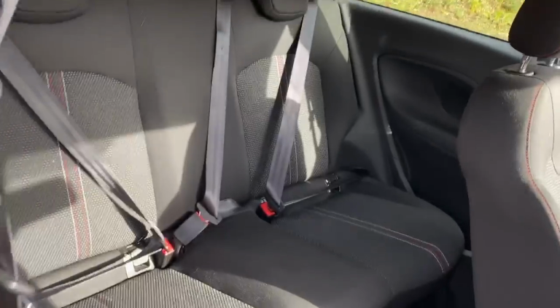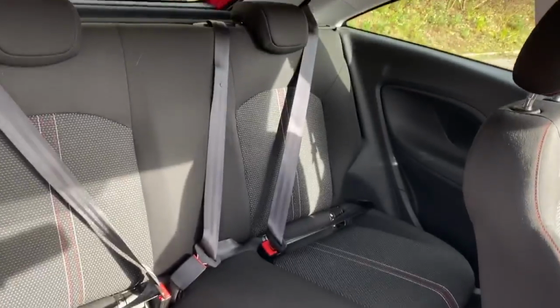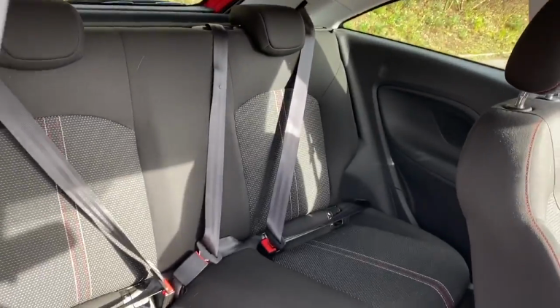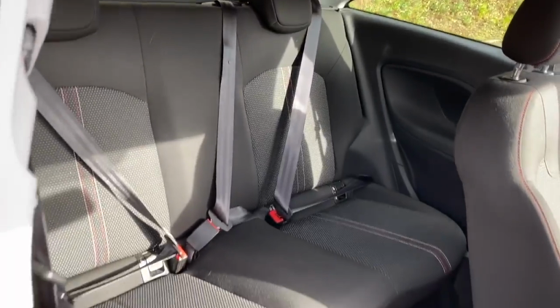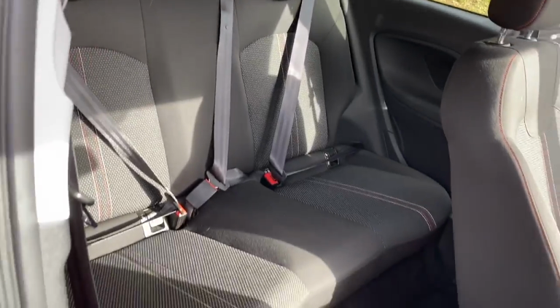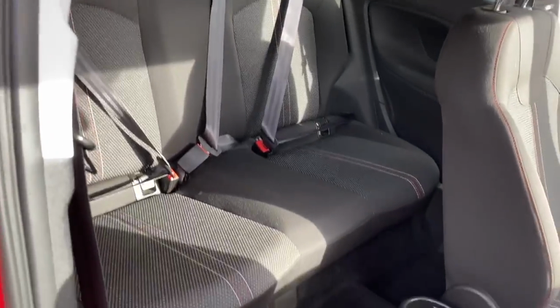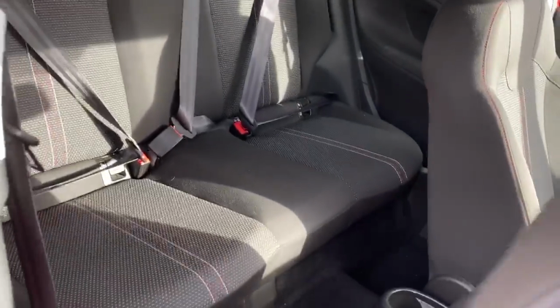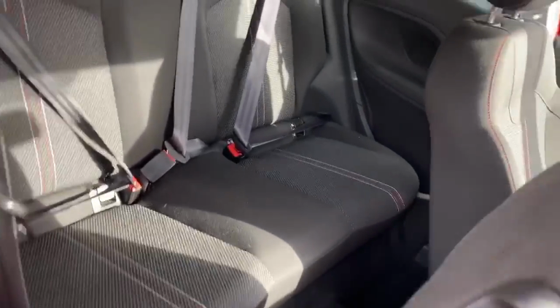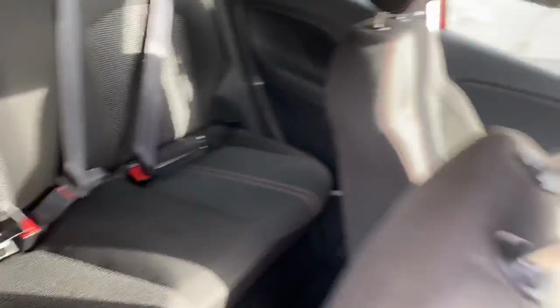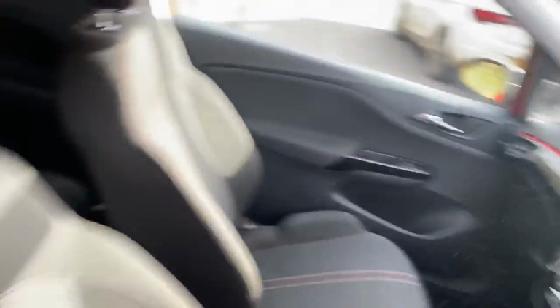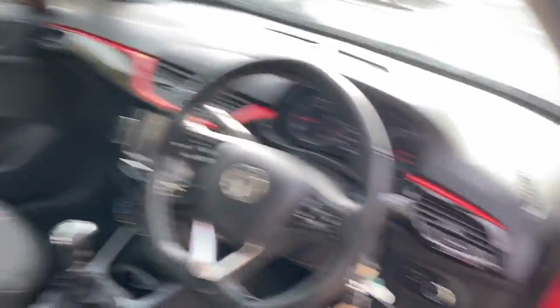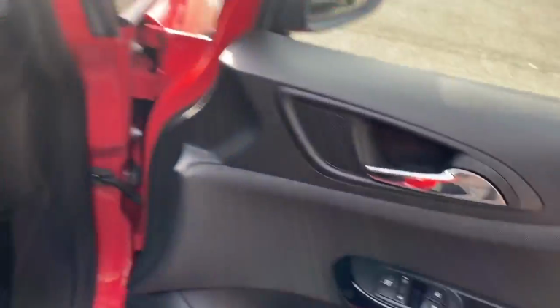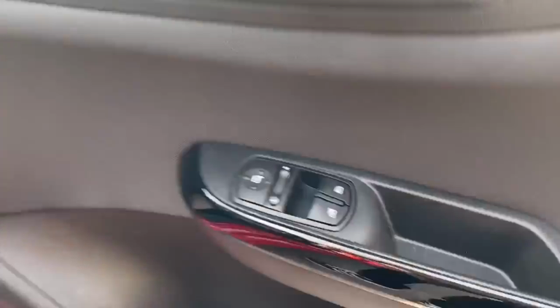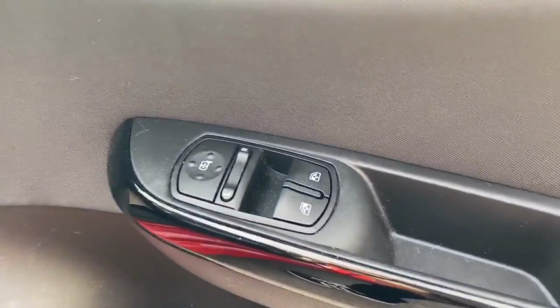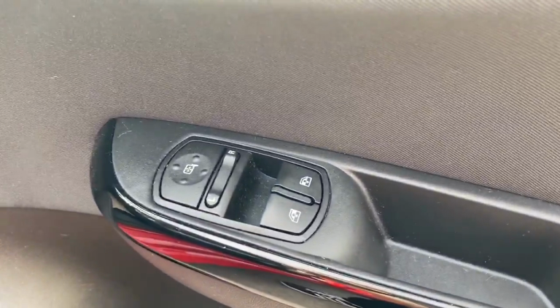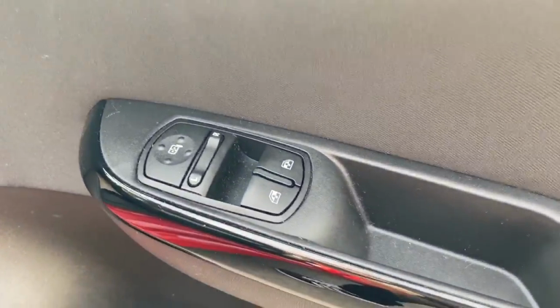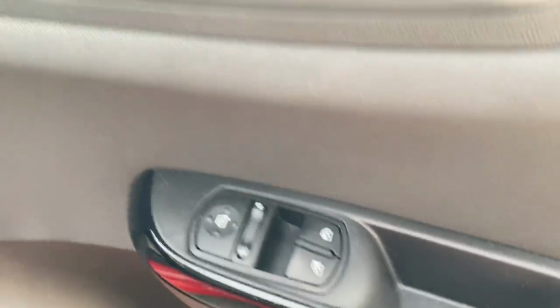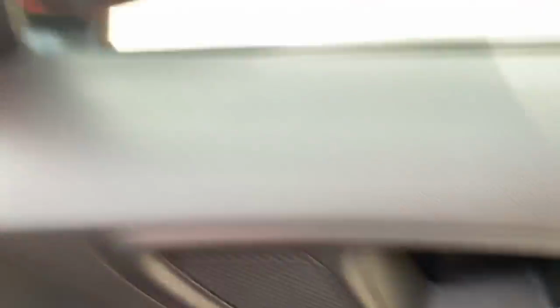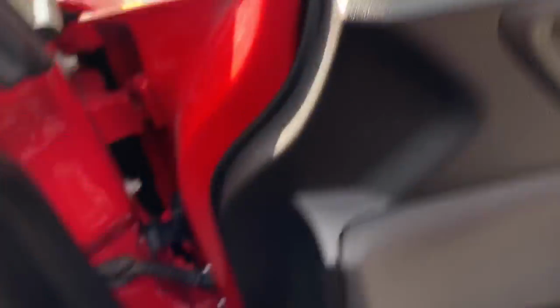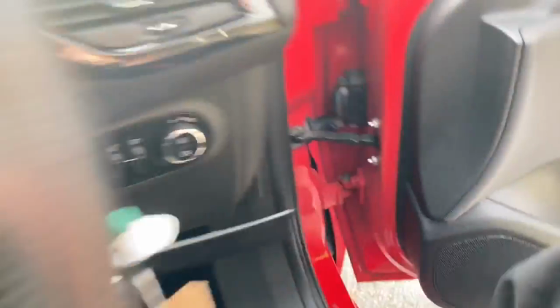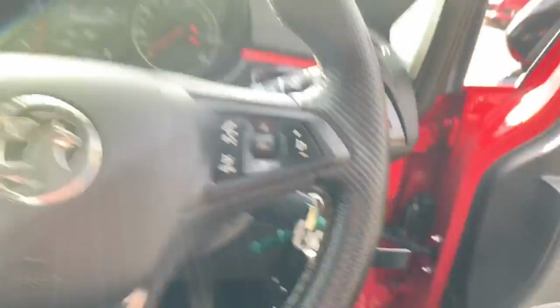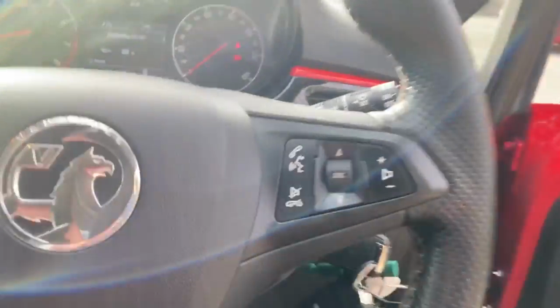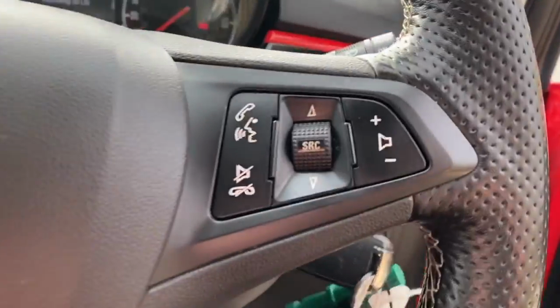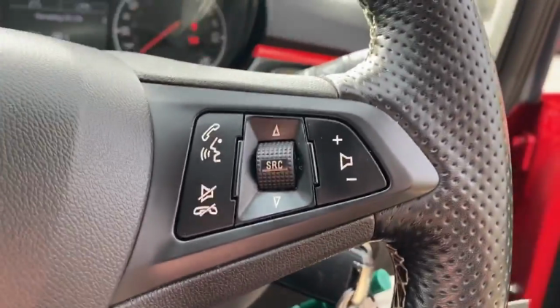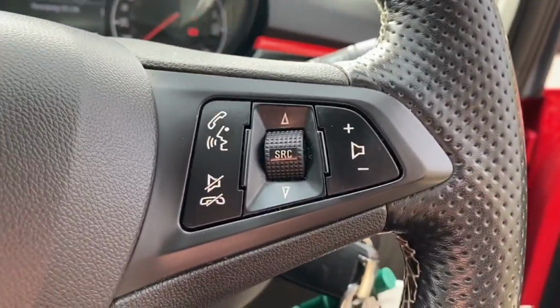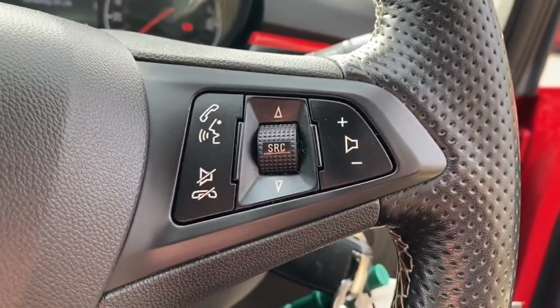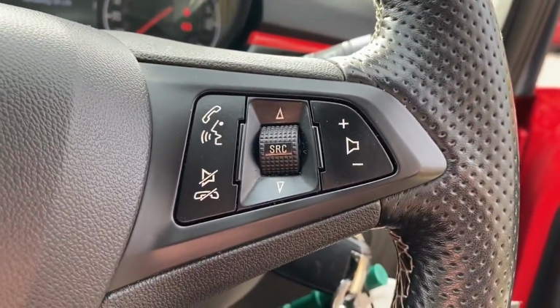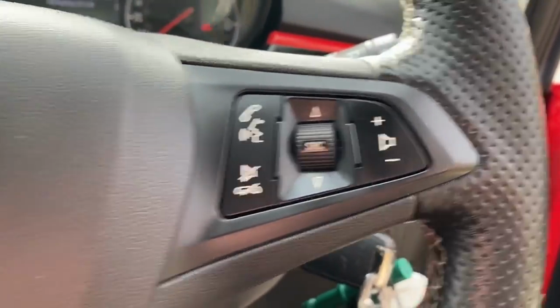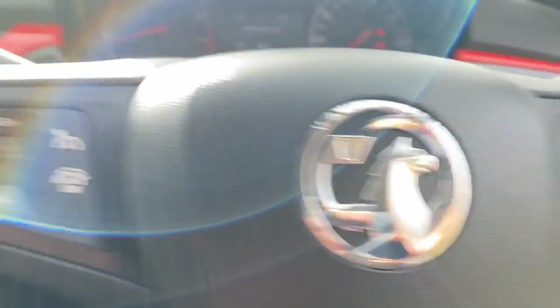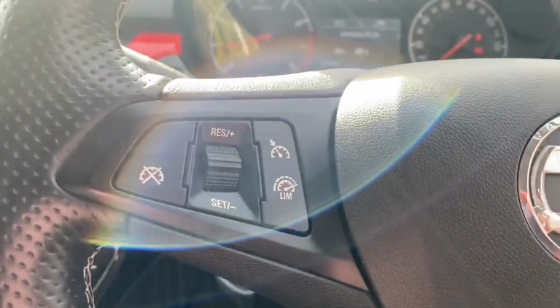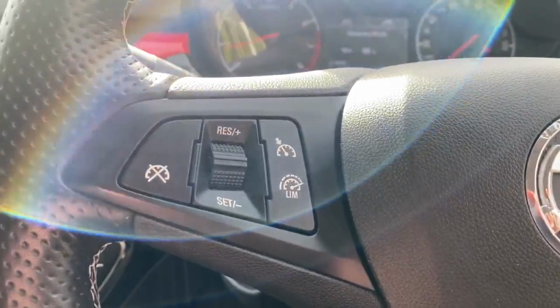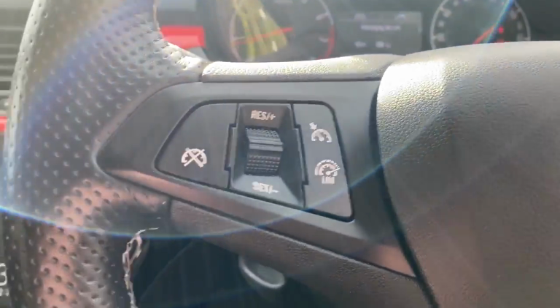We've got ISOFIX tethers, front electric windows, and some steering wheel controls for radio, Bluetooth, cruise control, and speed limiter.